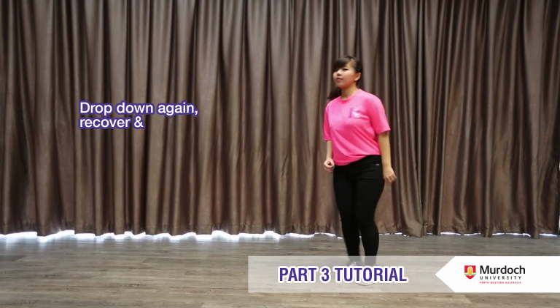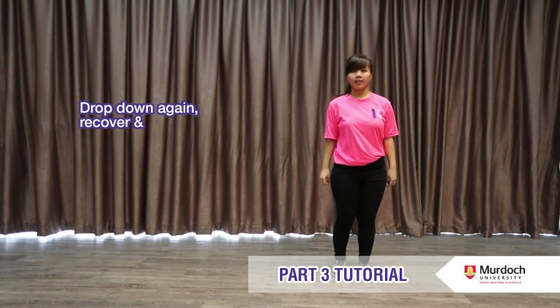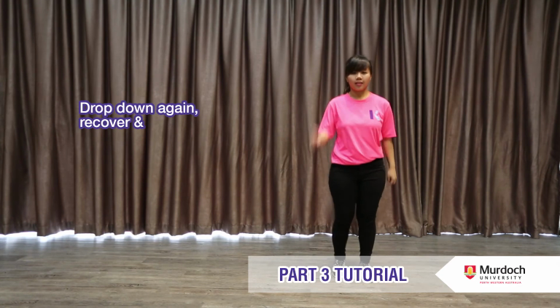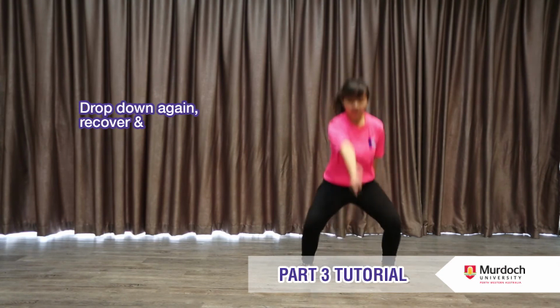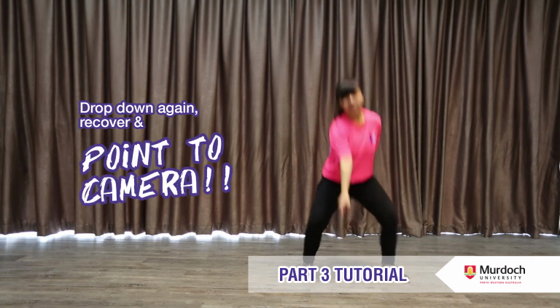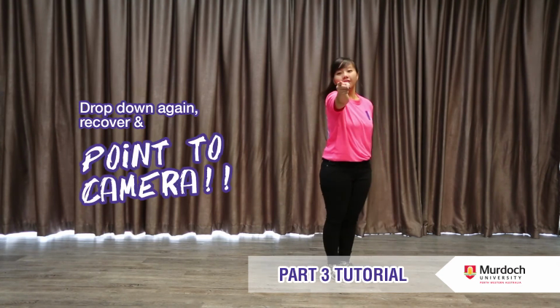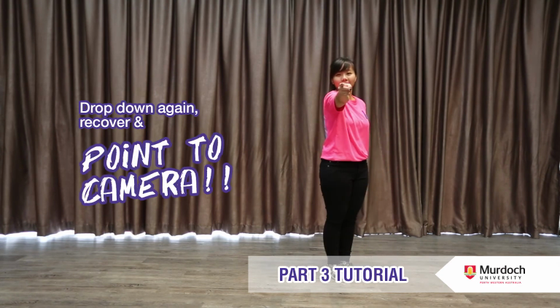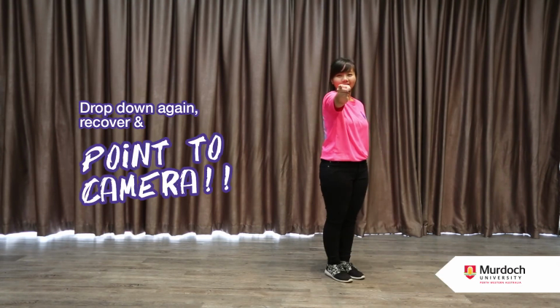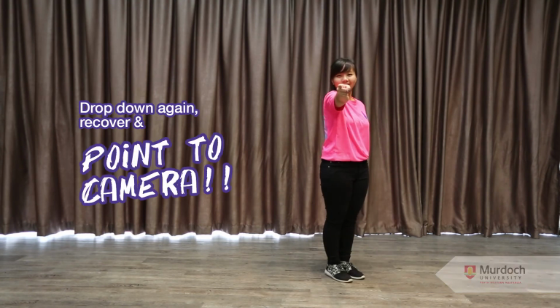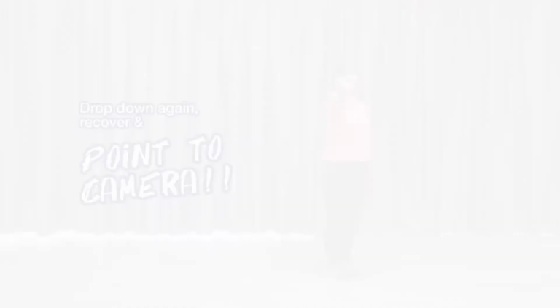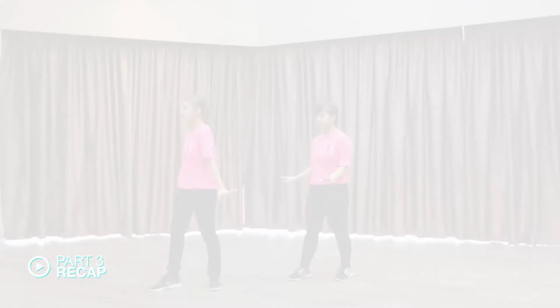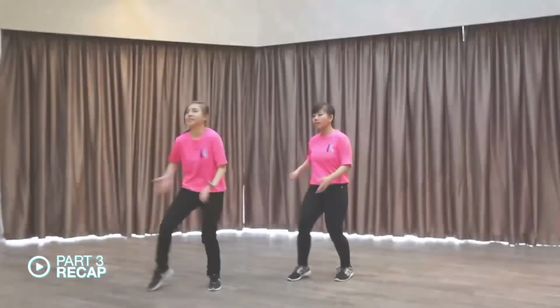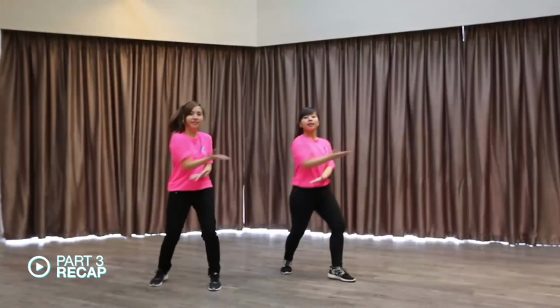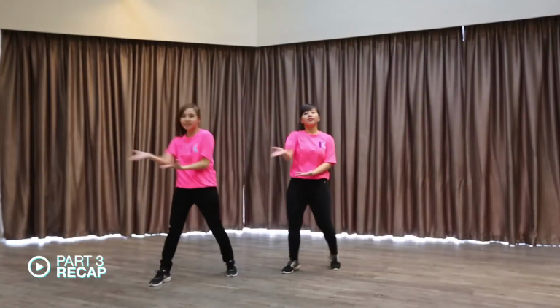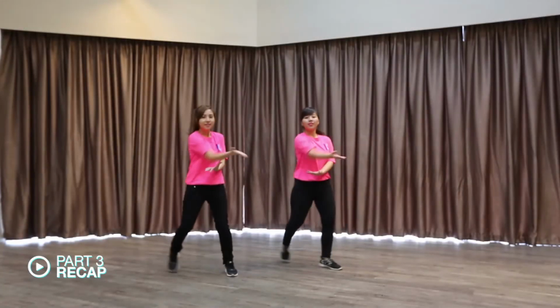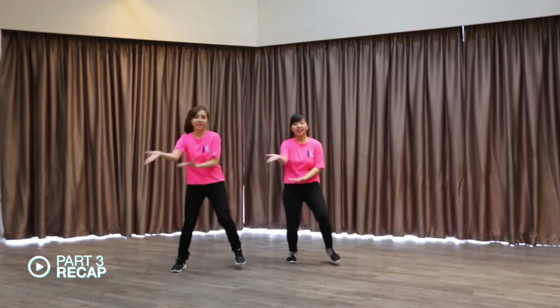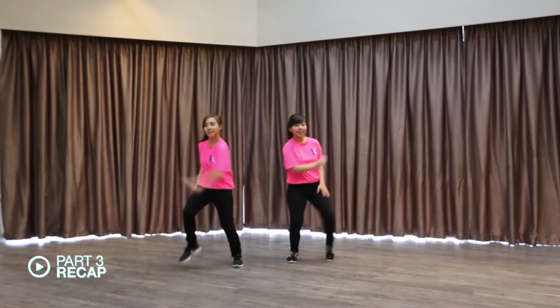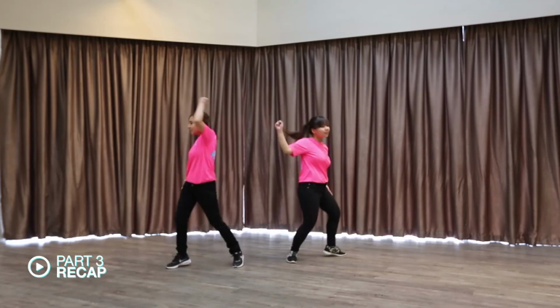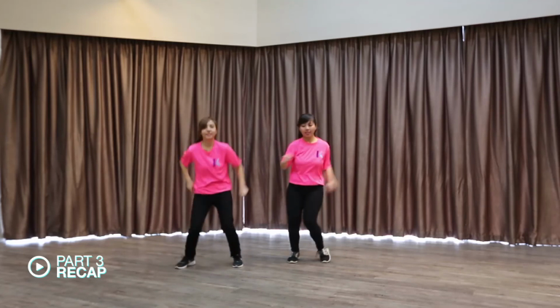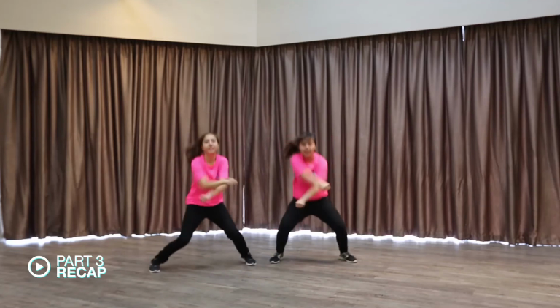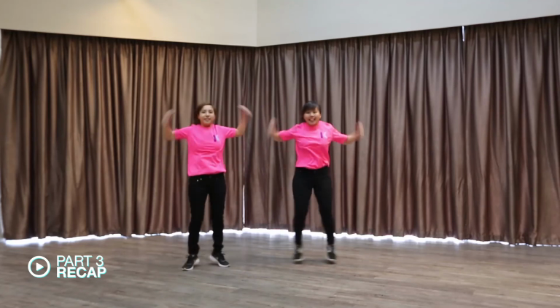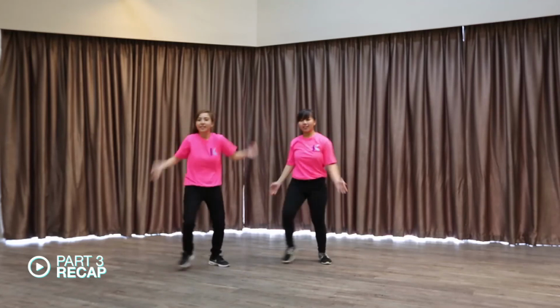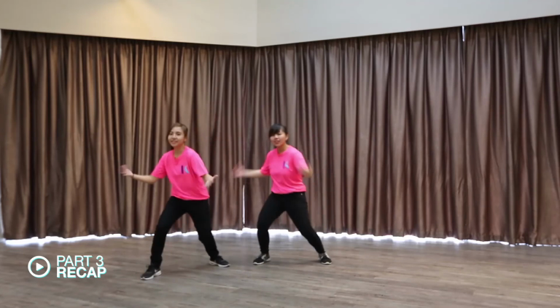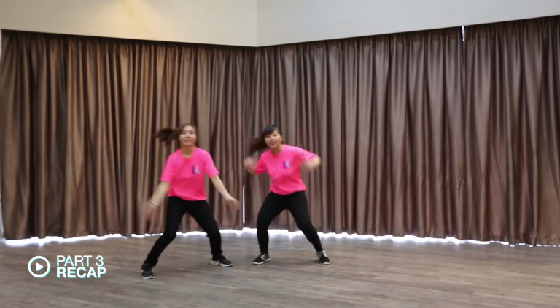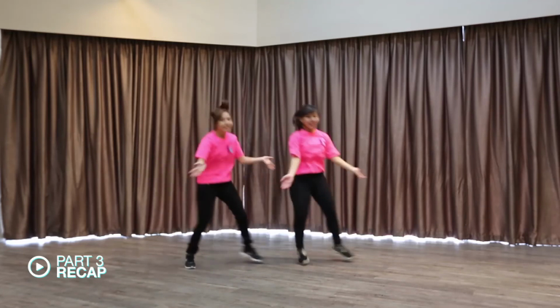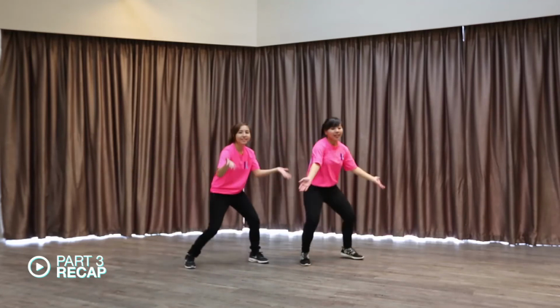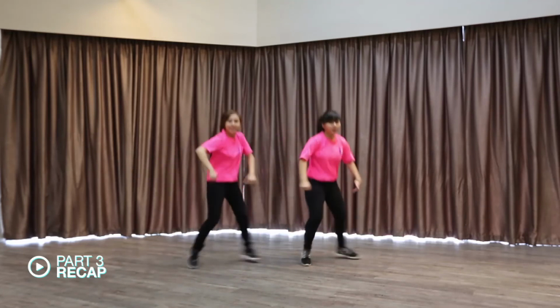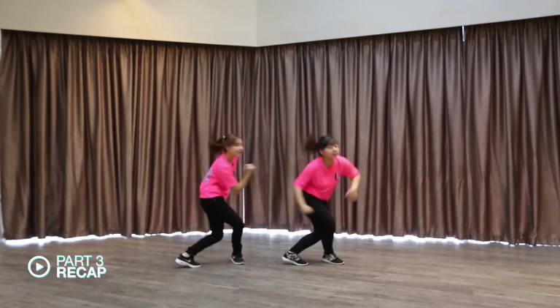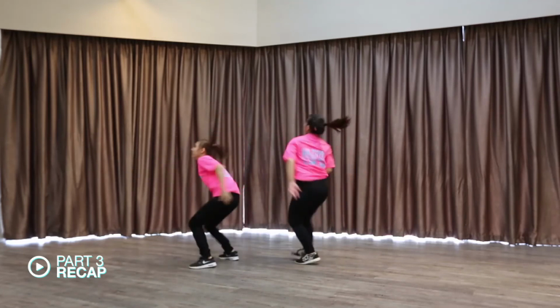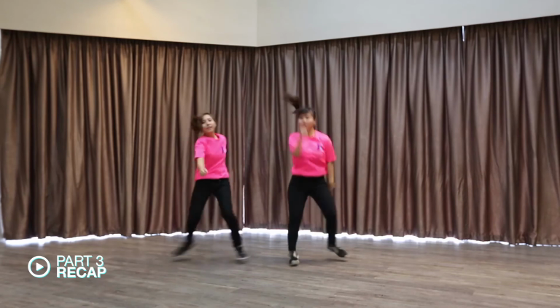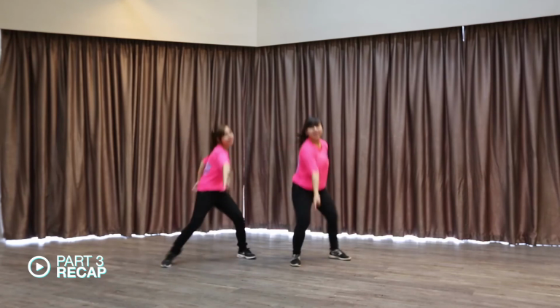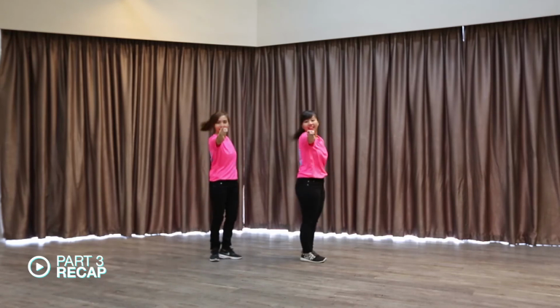Drop and cross your right leg over your left leg and turn. Drop down again and recover while you point to the camera. Double major degree at Kaplan. Do your Murdoch double major degree. Yeah!